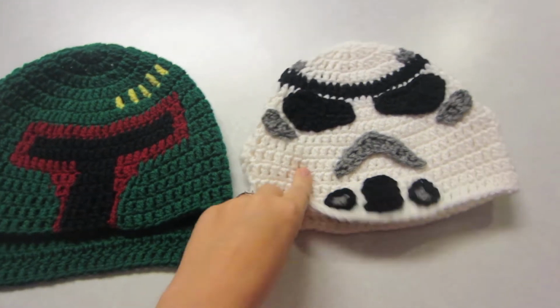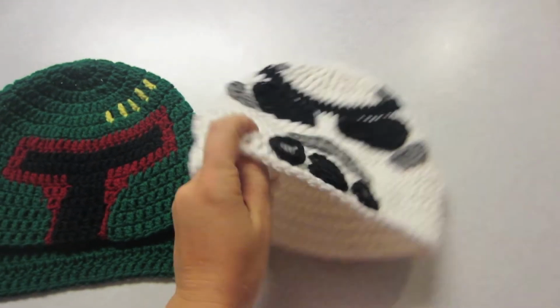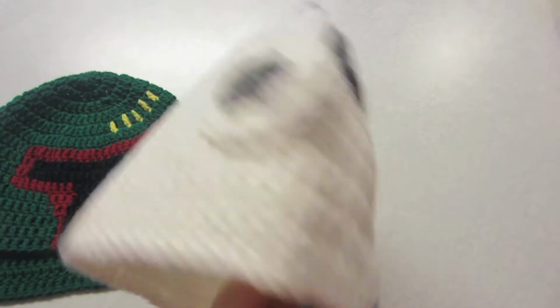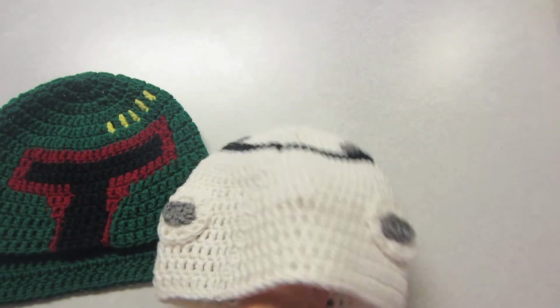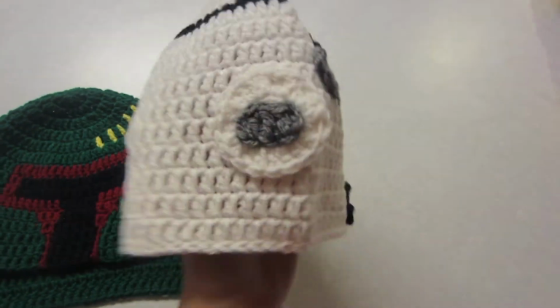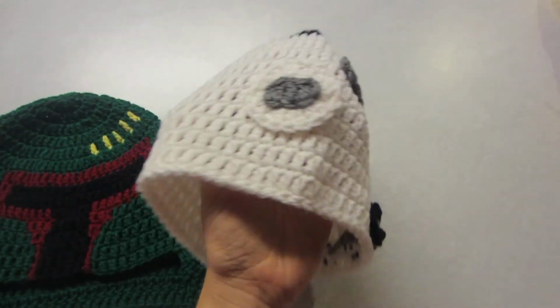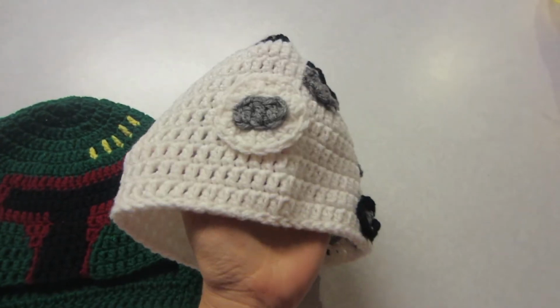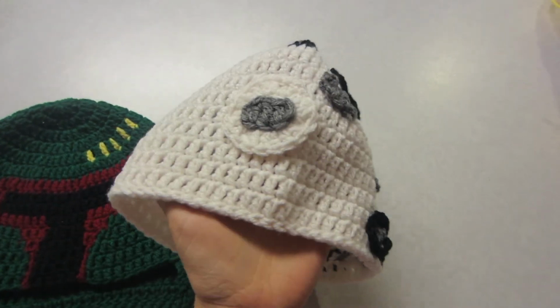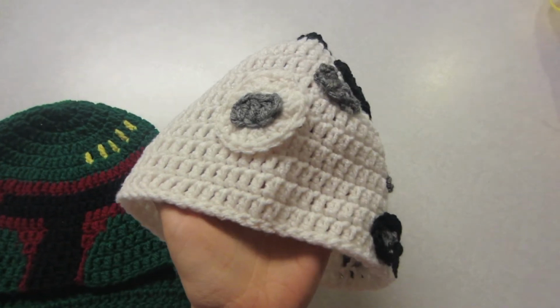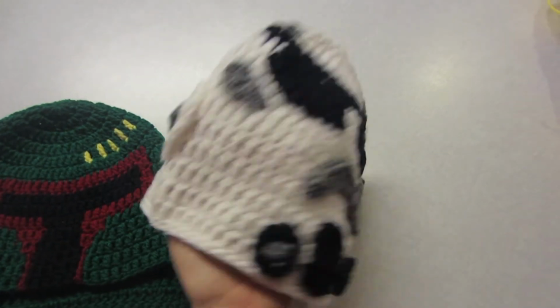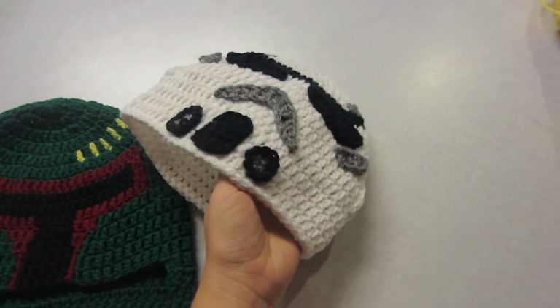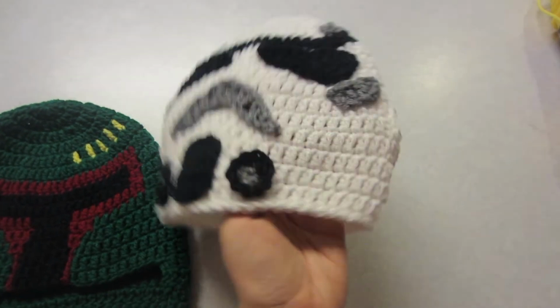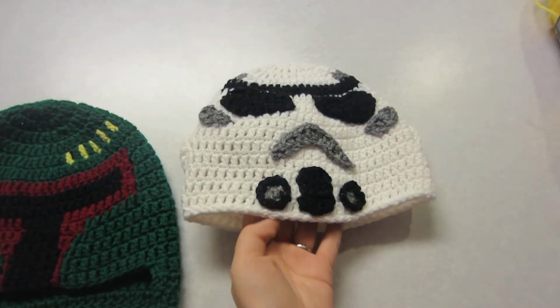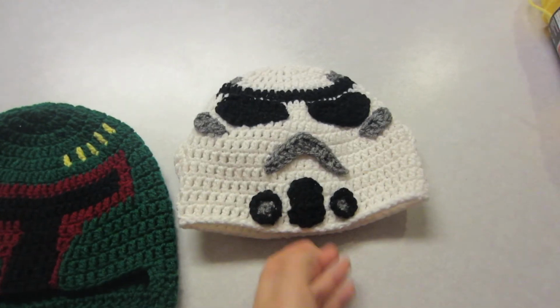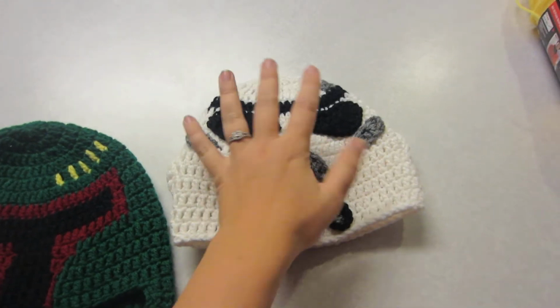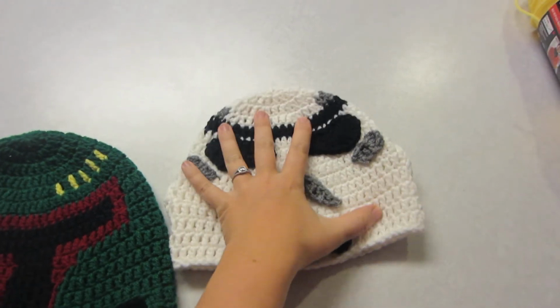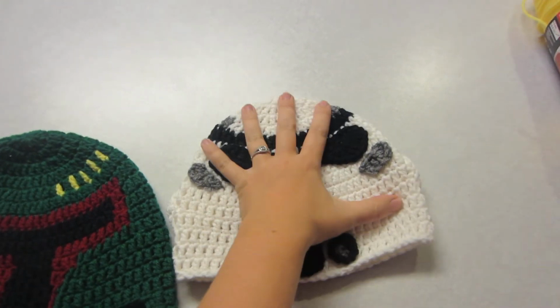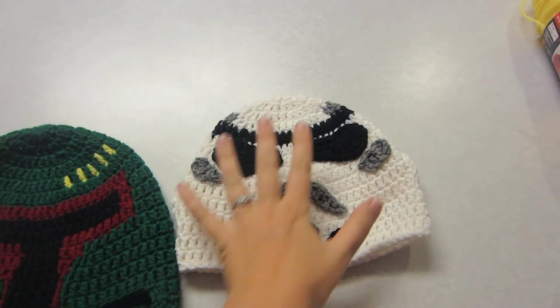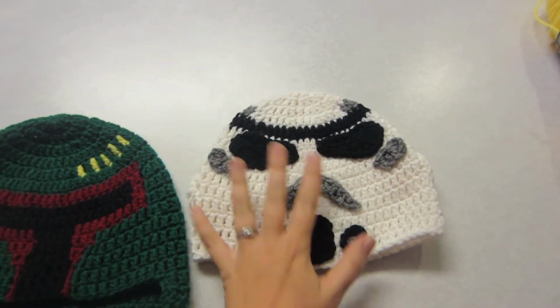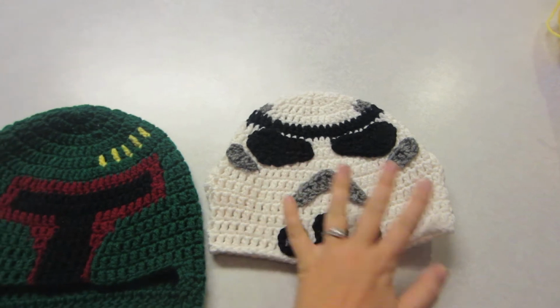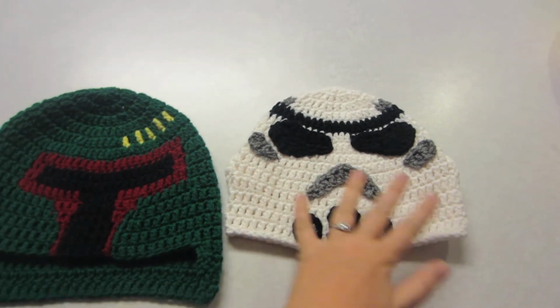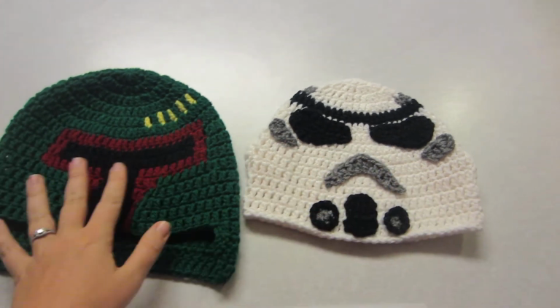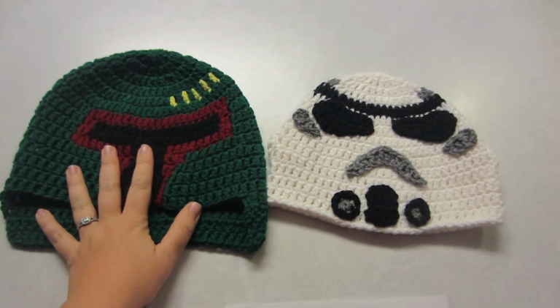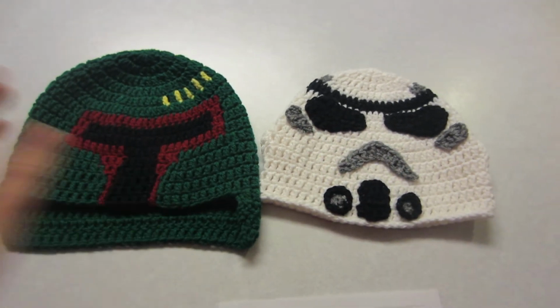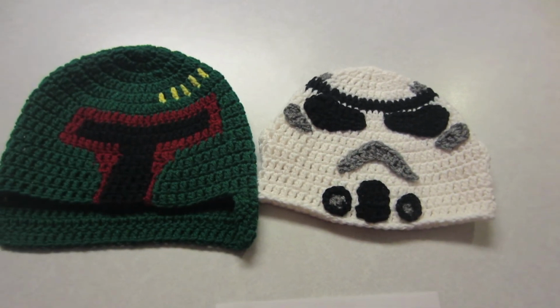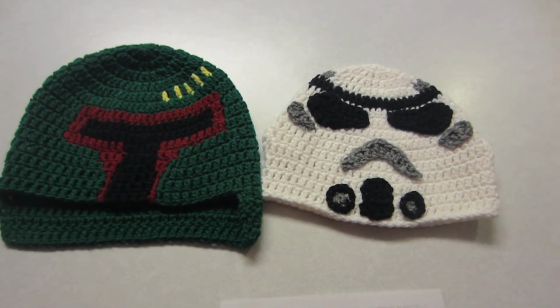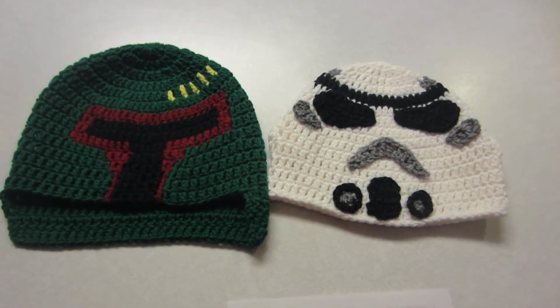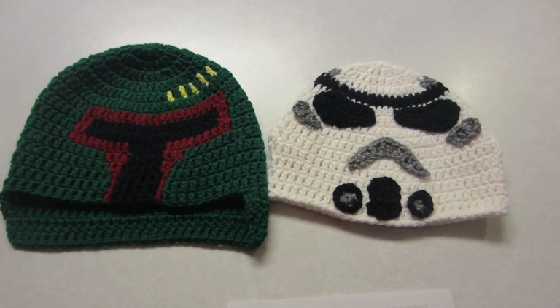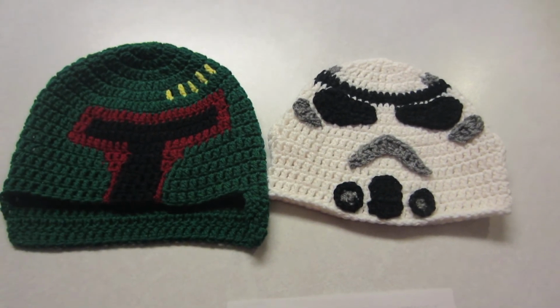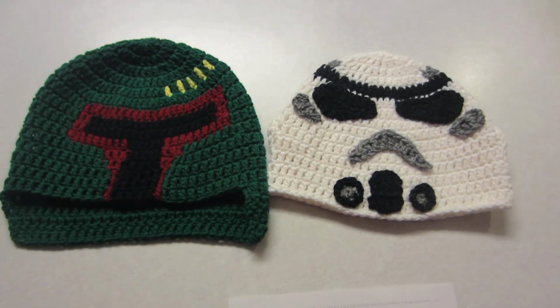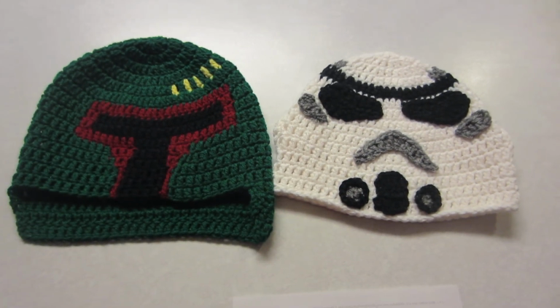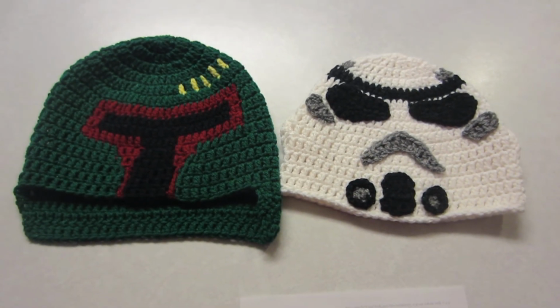This hat, I was really happy with how it turned out and I can't wait to show you guys the tutorial. See you soon!